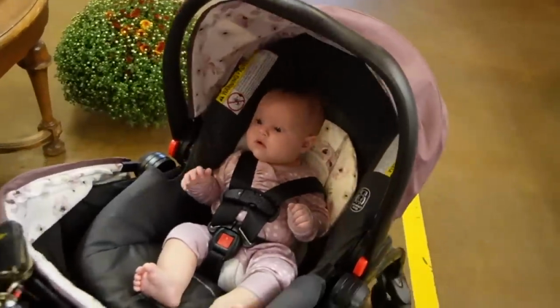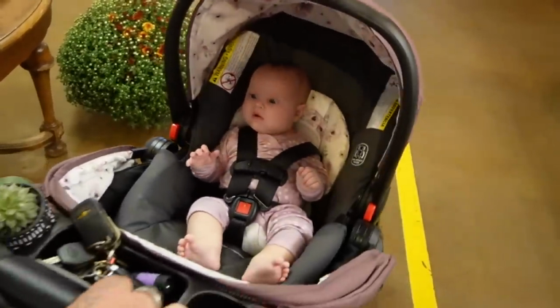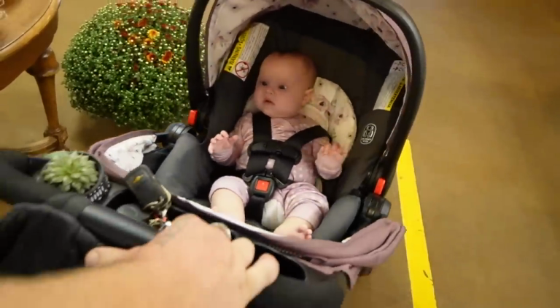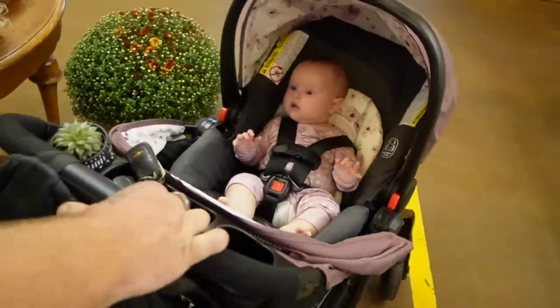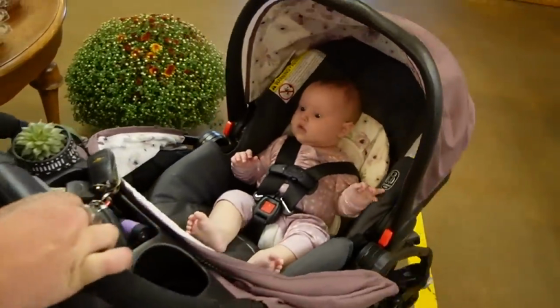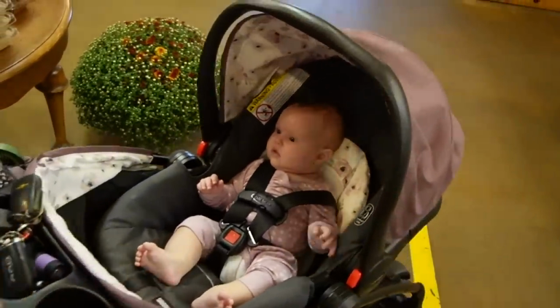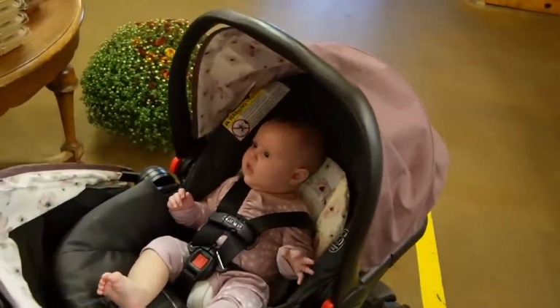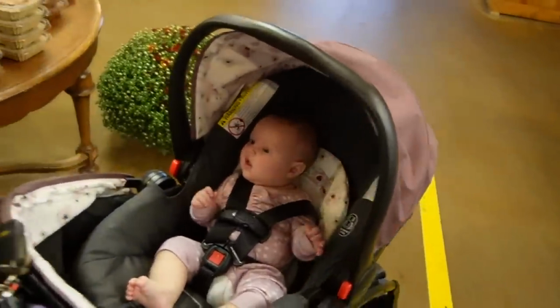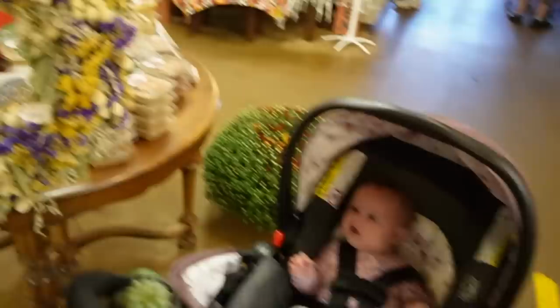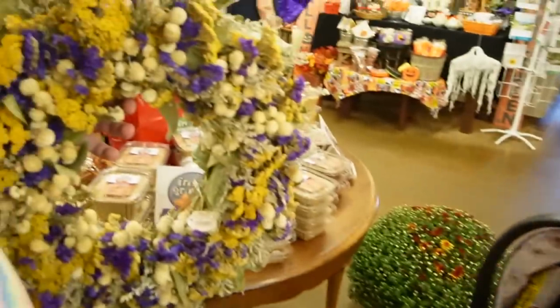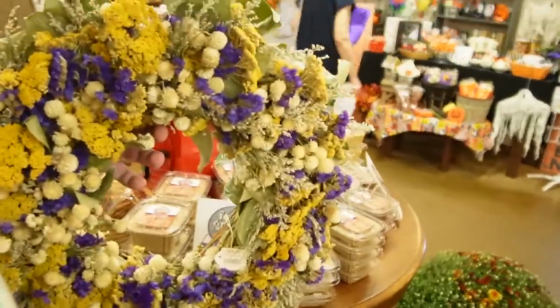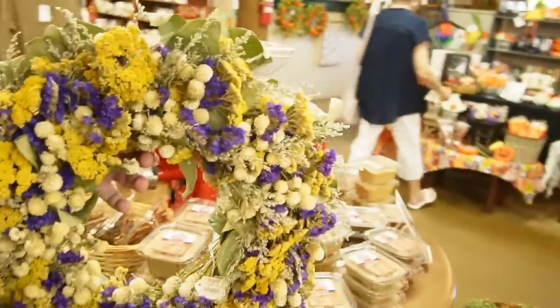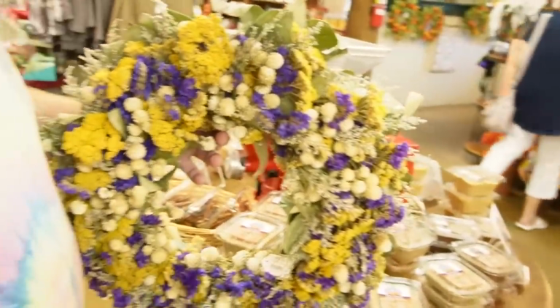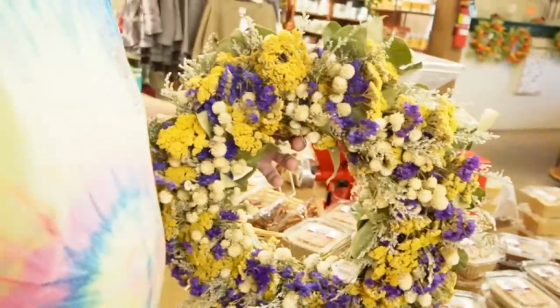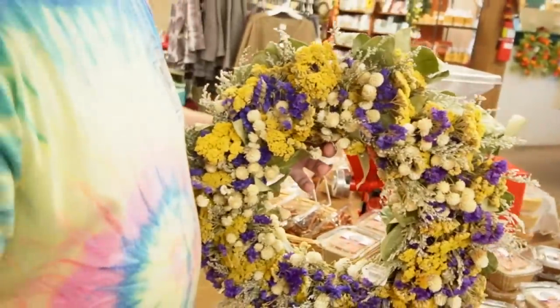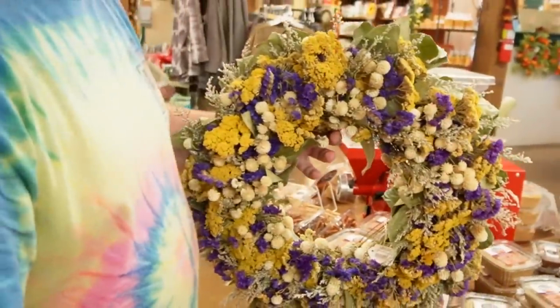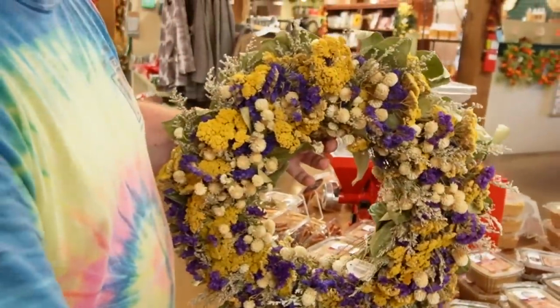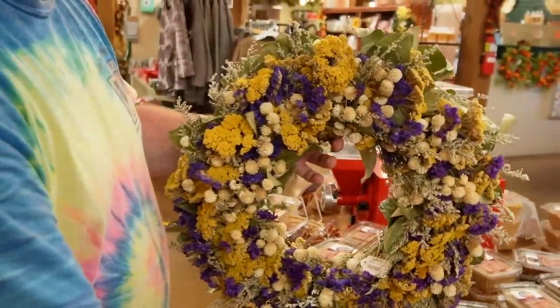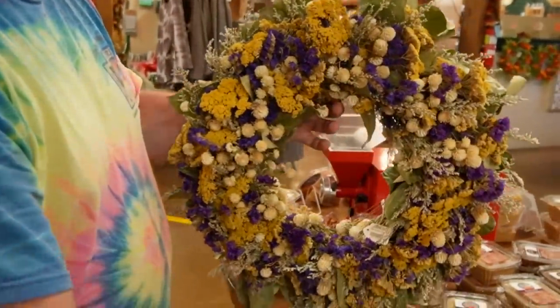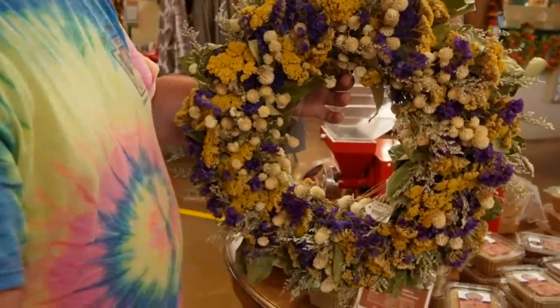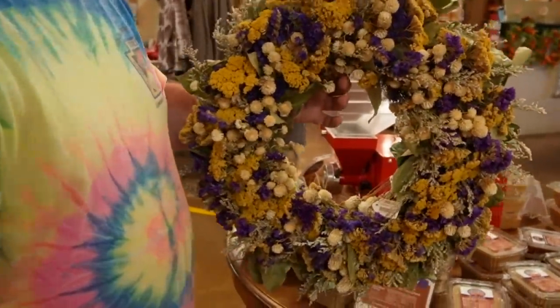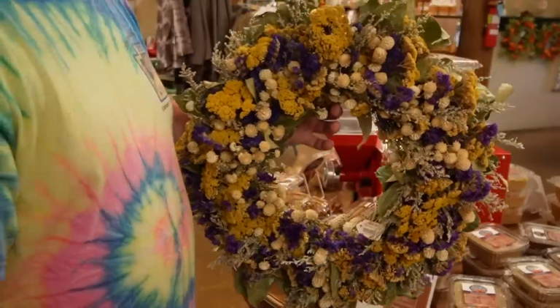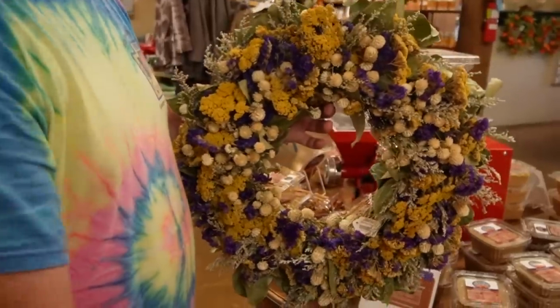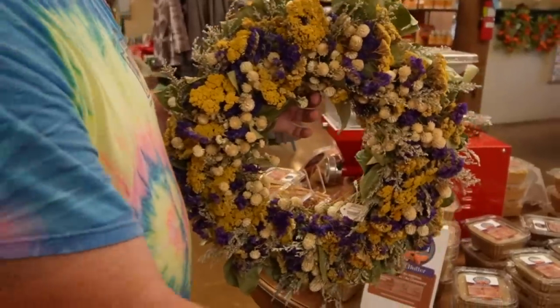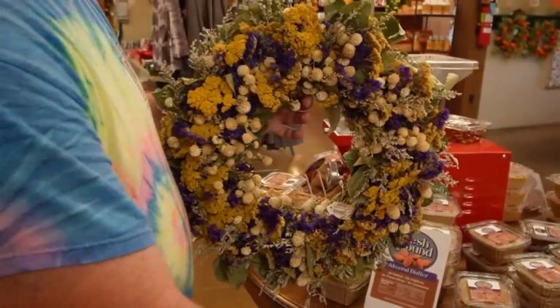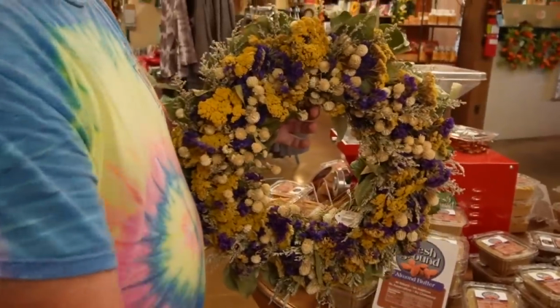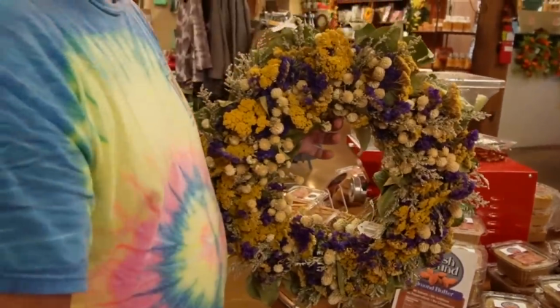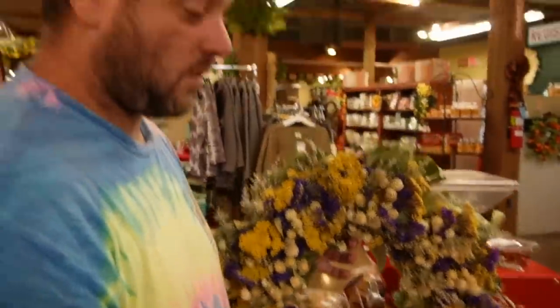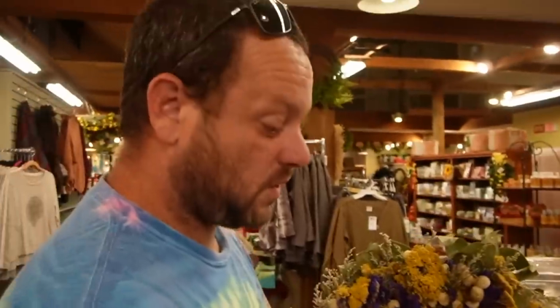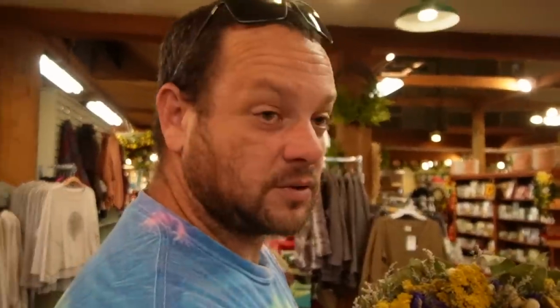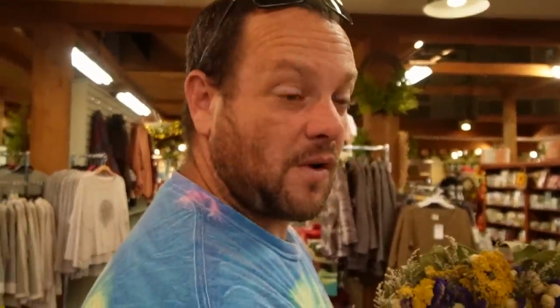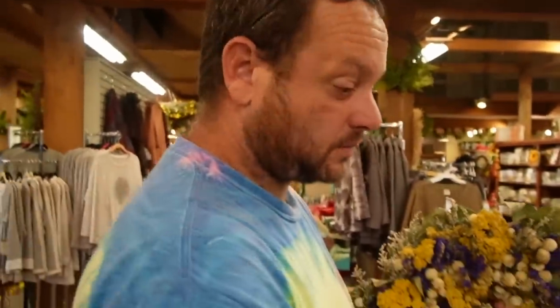She's probably about had enough as much as I have — she's ready to go. Should I put the wreath back? No, if you want to get it — because when I find the dried flower wreaths at Goodwill, they're always broken and nasty.